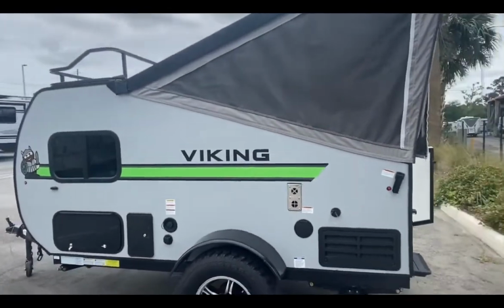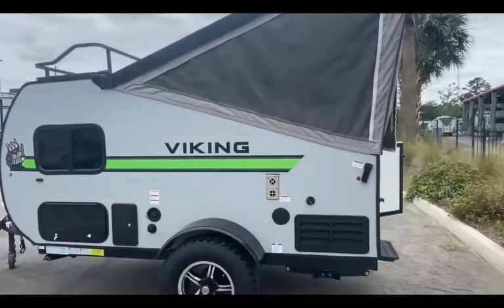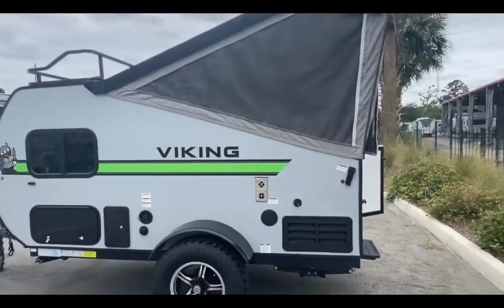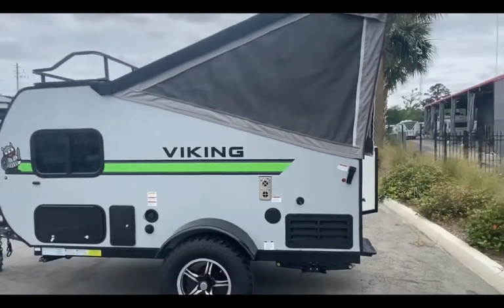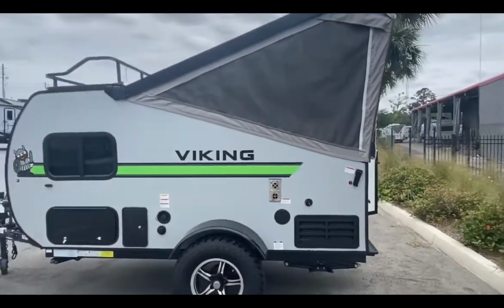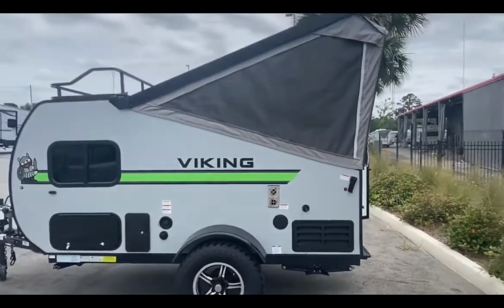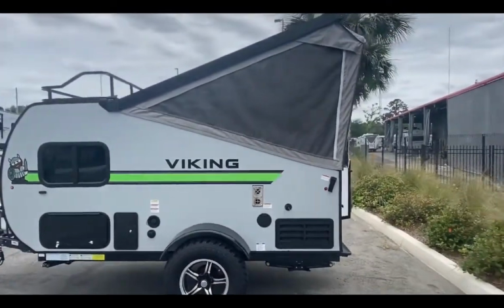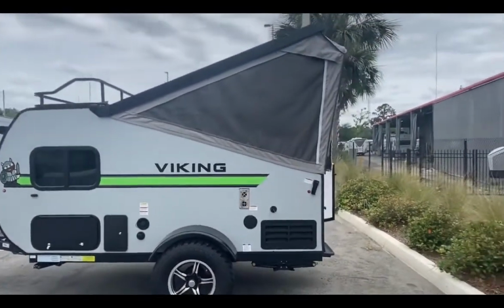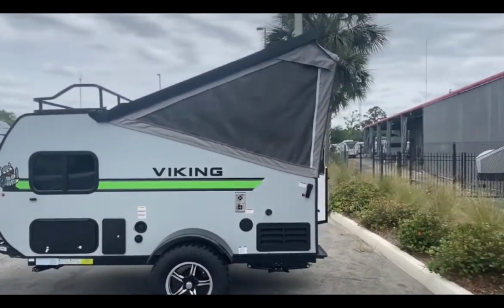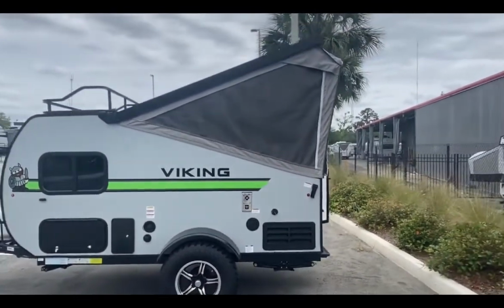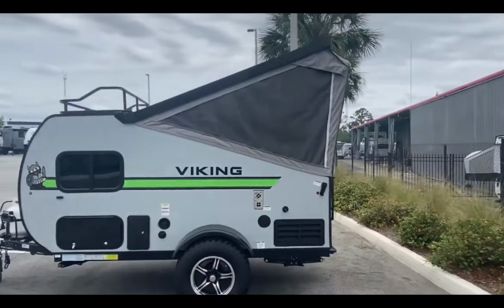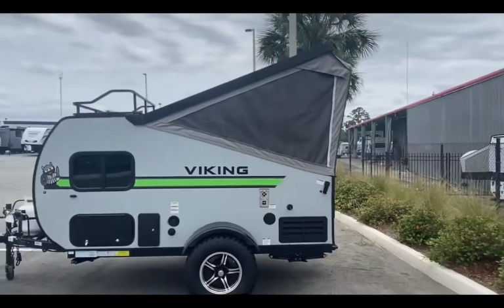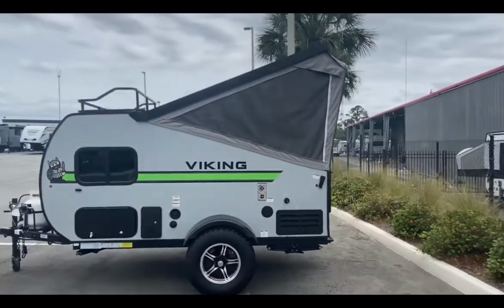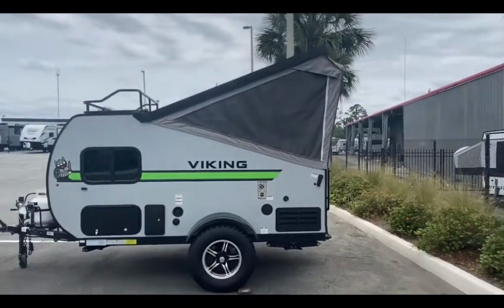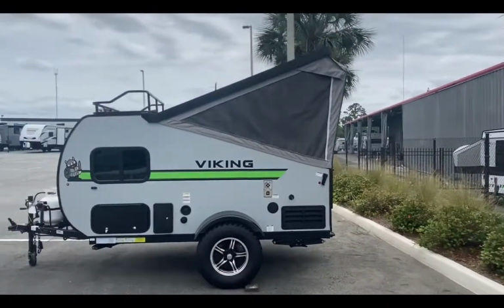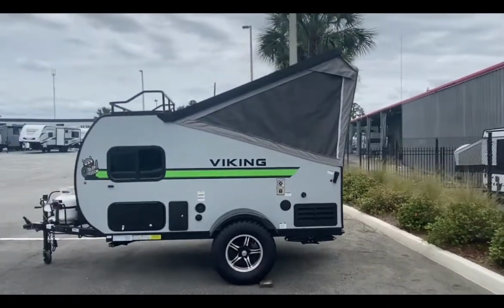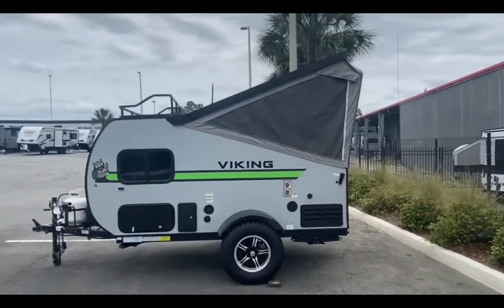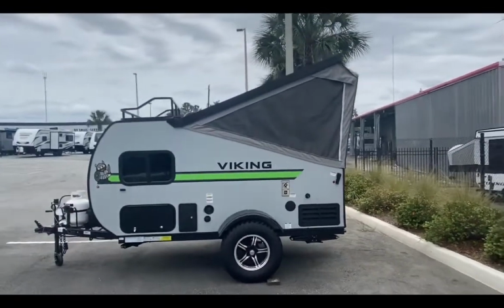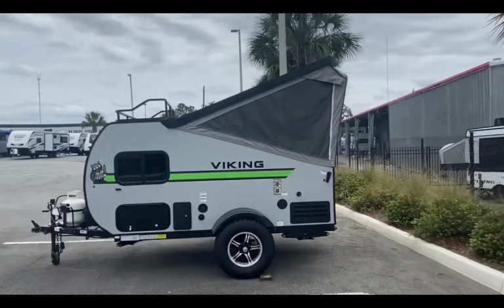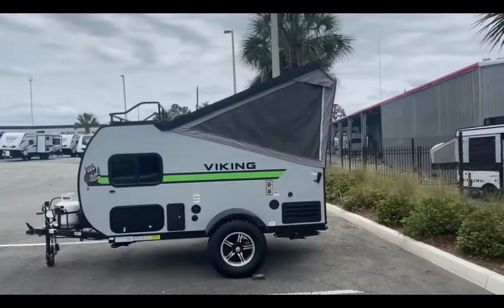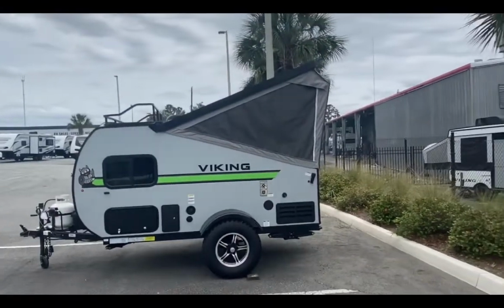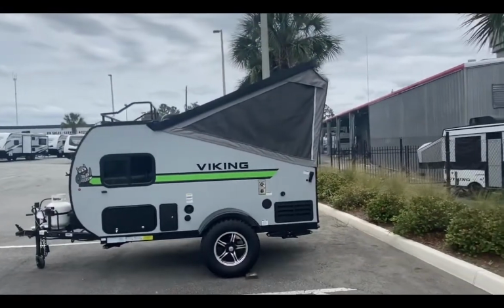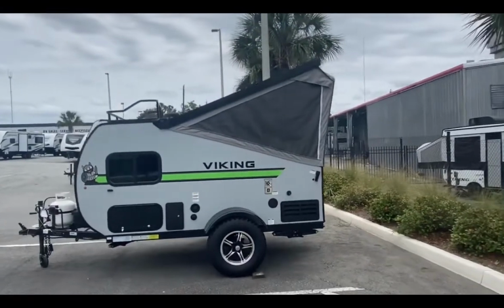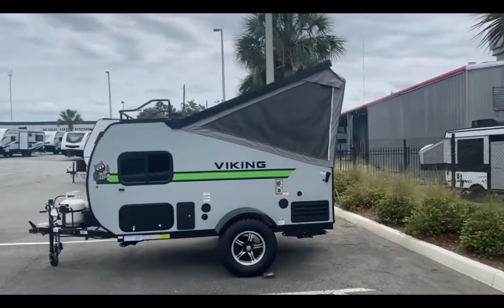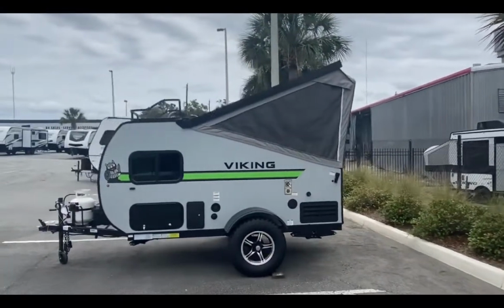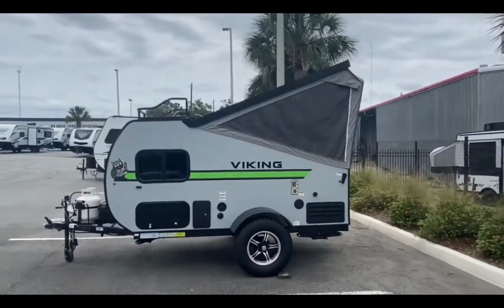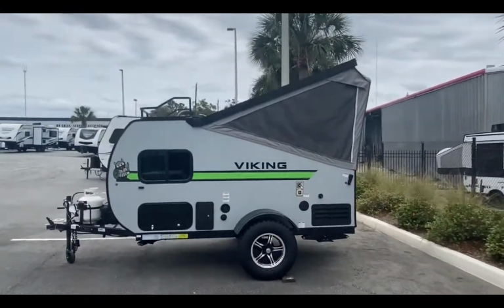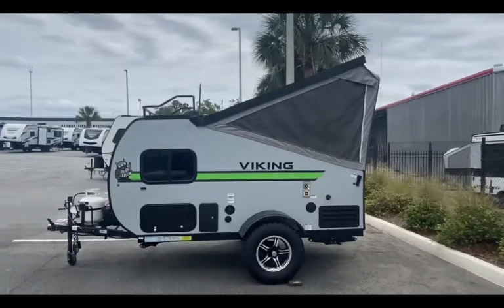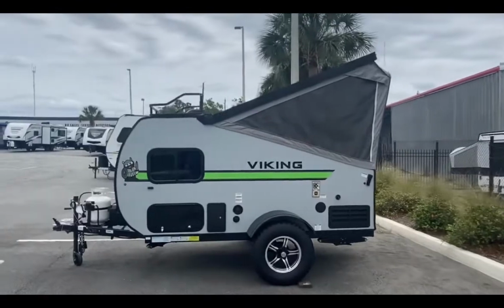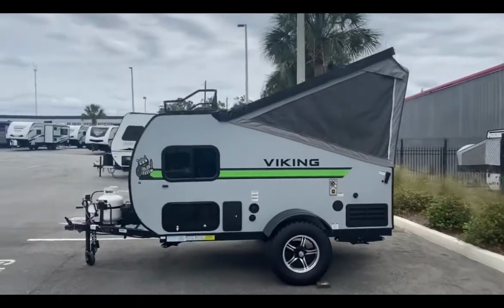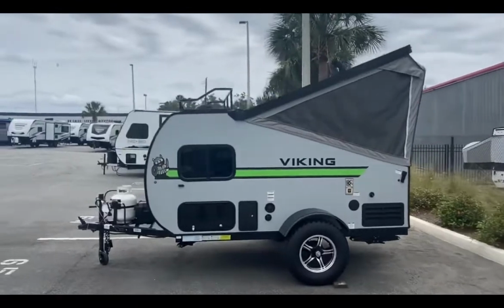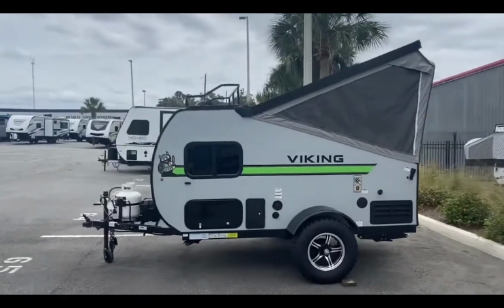Give me a call — hopefully this video helped out. Again, my name is Jake here at Travel Camp RV in Jacksonville, Florida. Thanks for watching, guys.